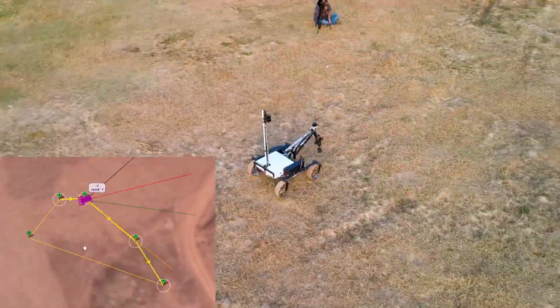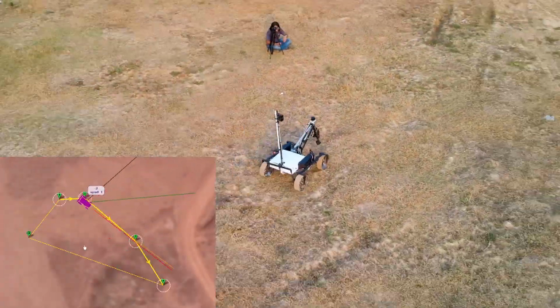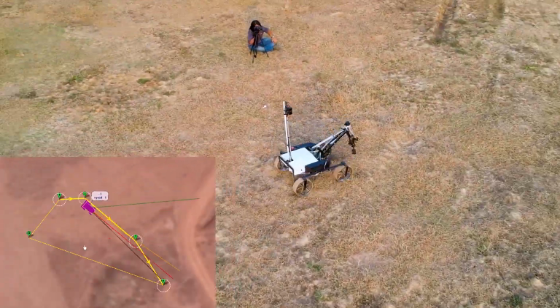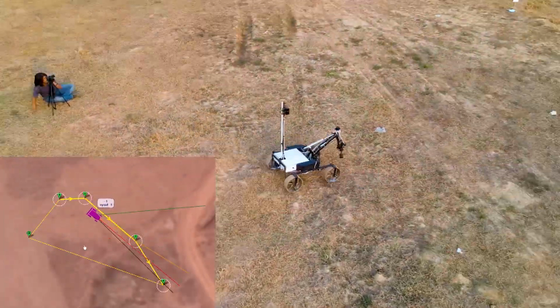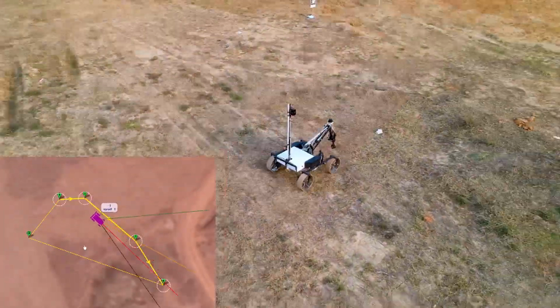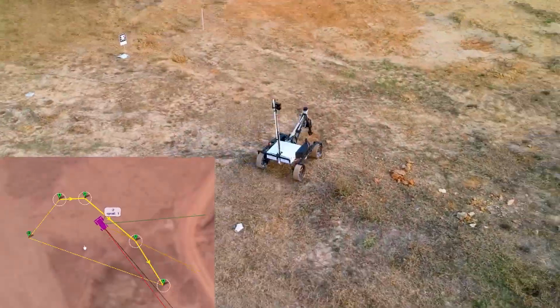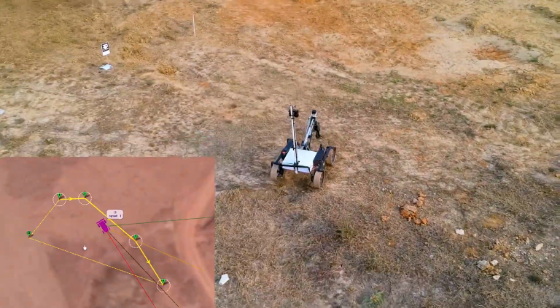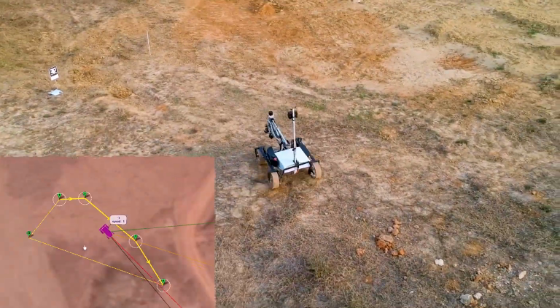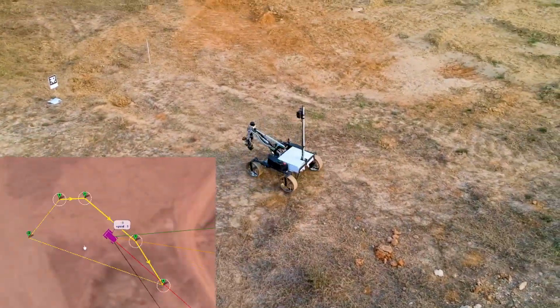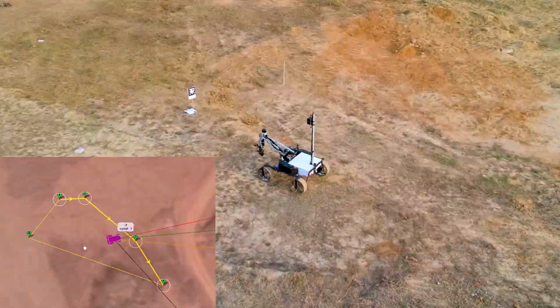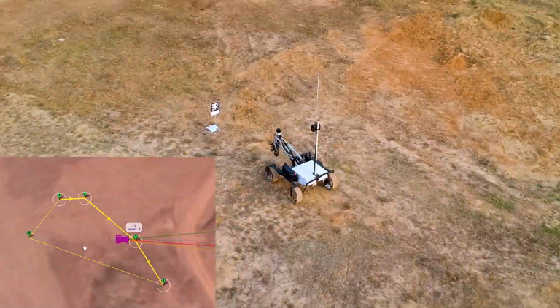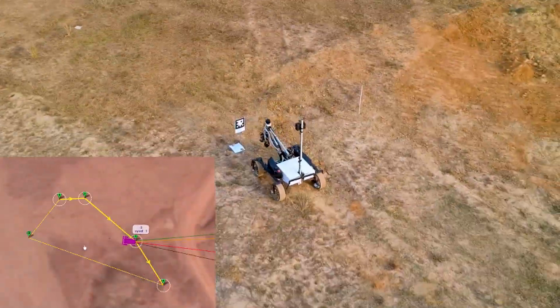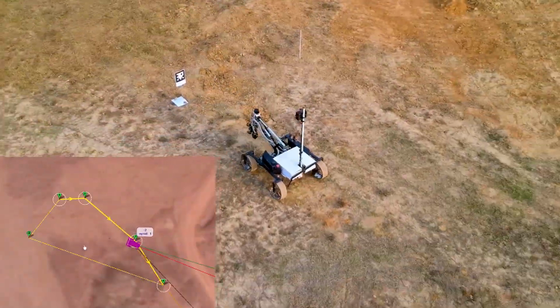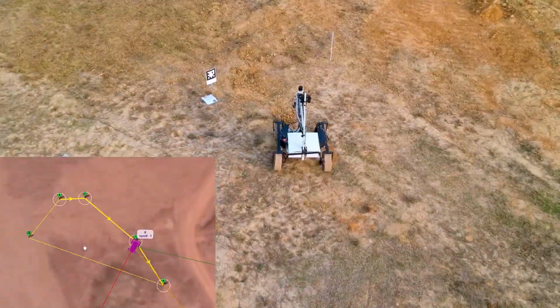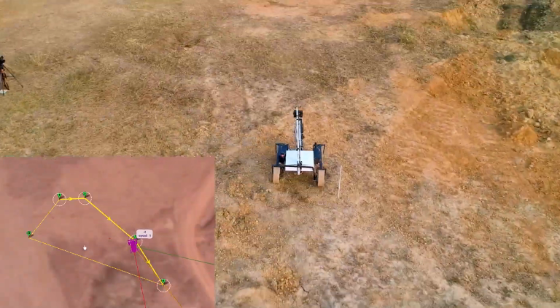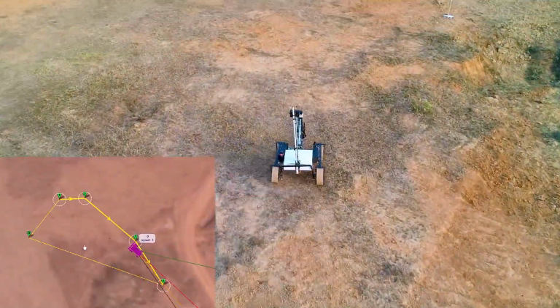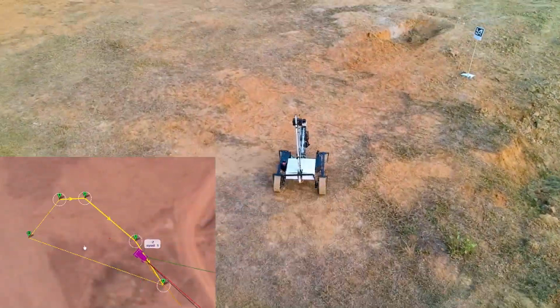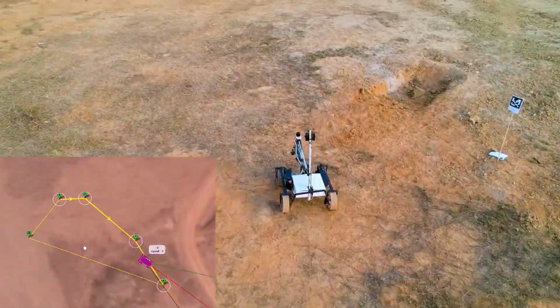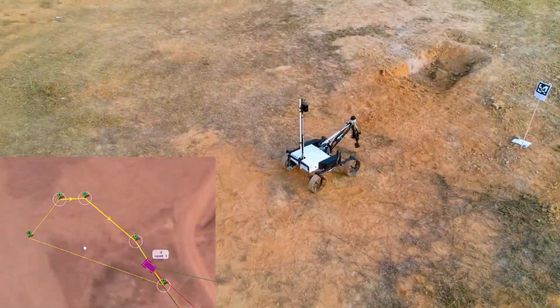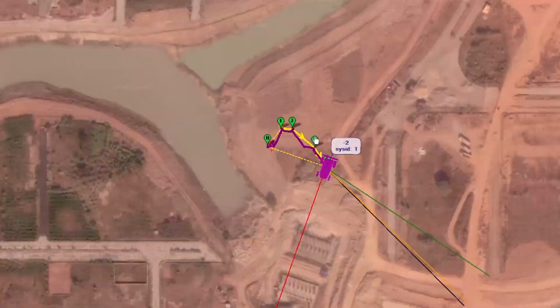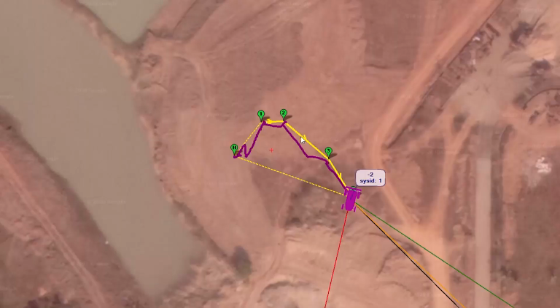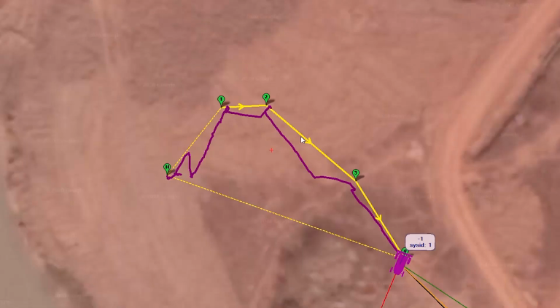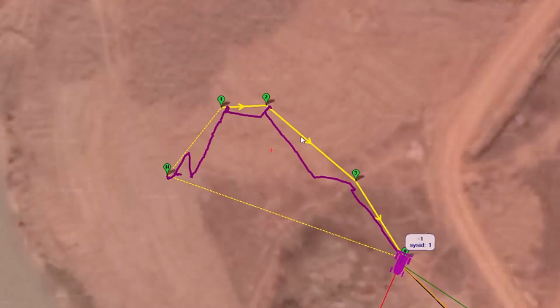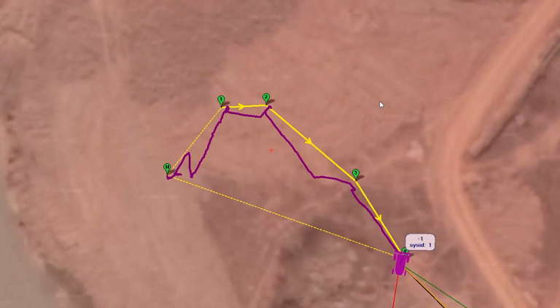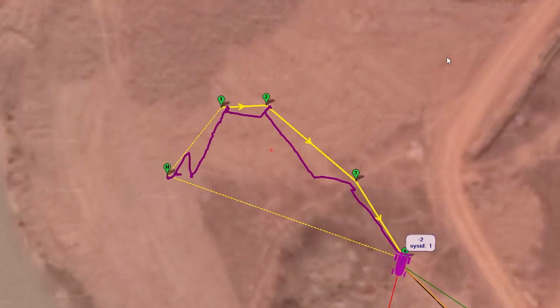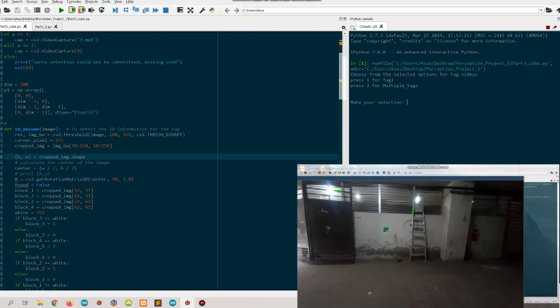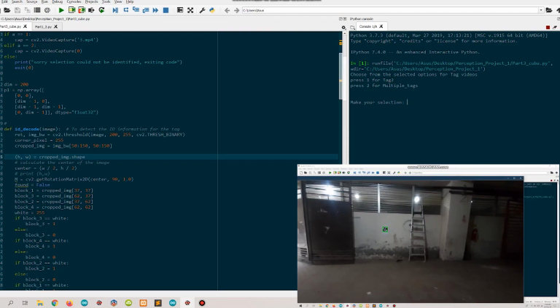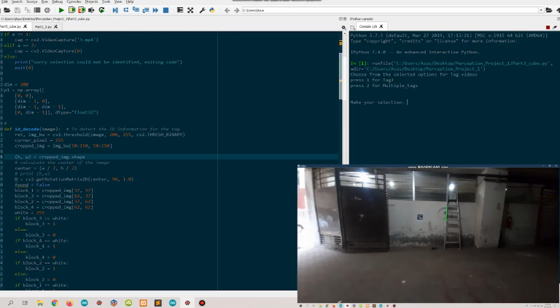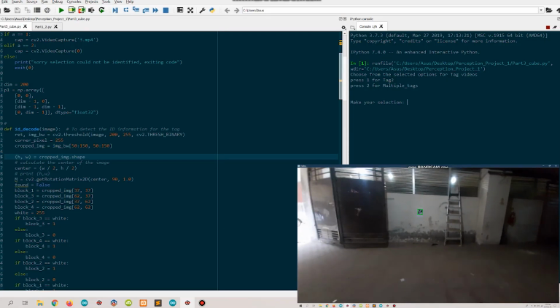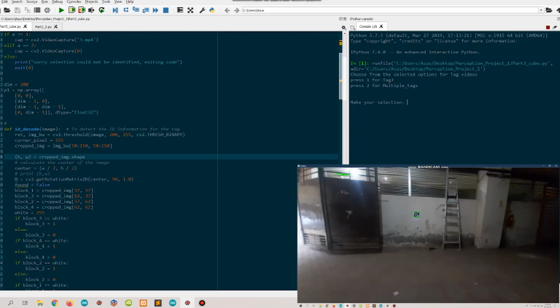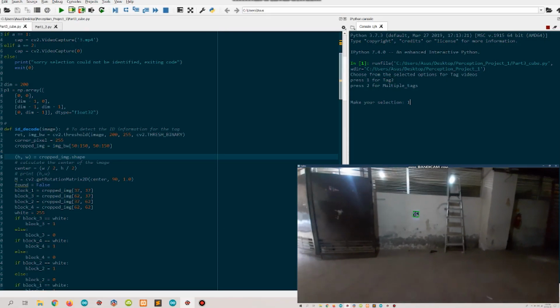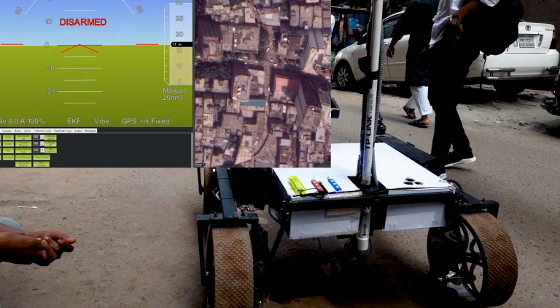To detect the AR tags, we have used contour detection and homography through OpenCV. Obstacles are avoided with the help of a LiDAR sensor. Additionally, three indicator LEDs have been installed on the rover, visible in daylight.